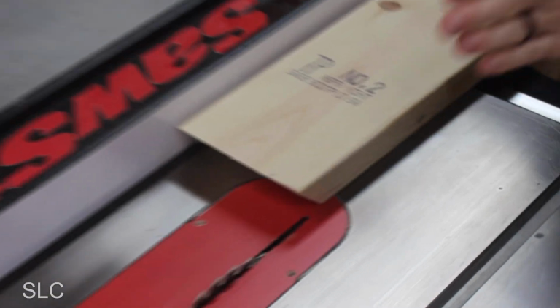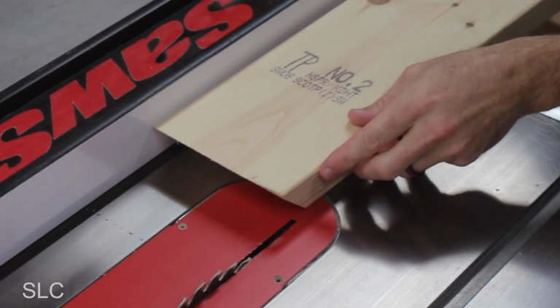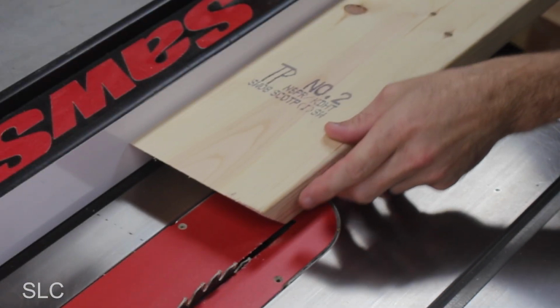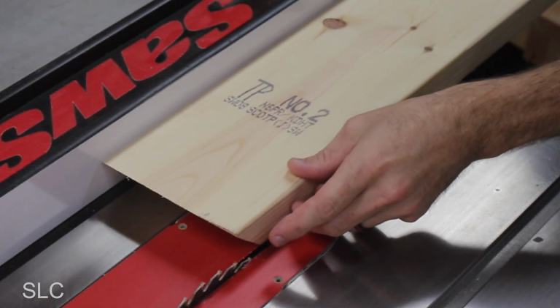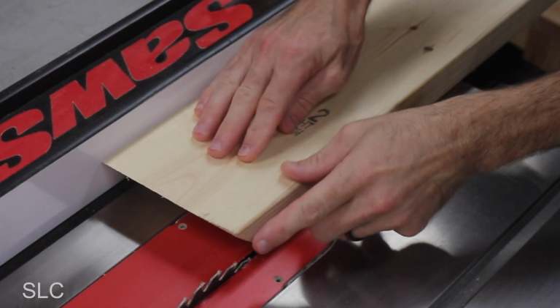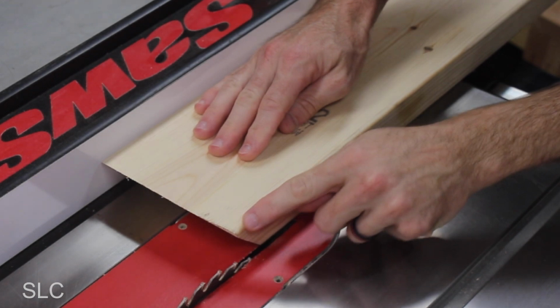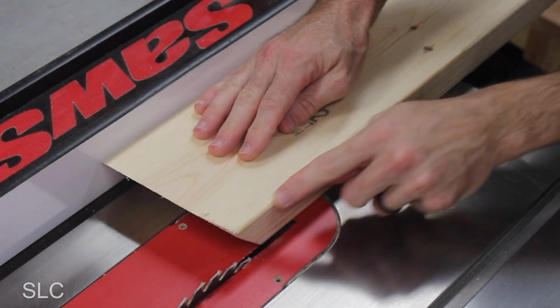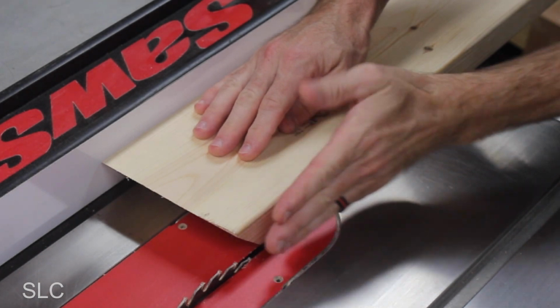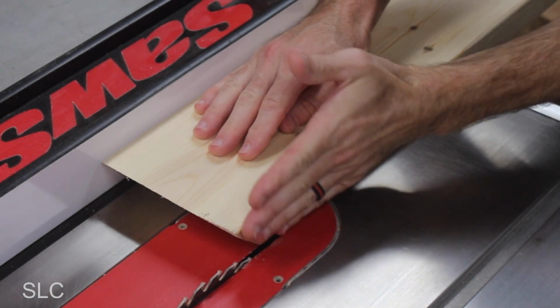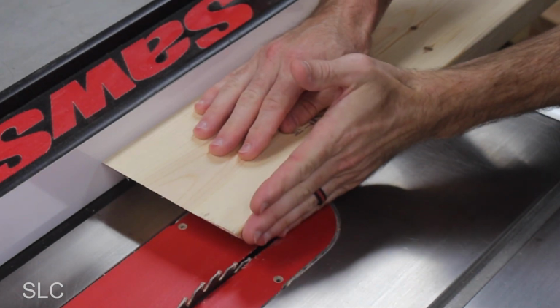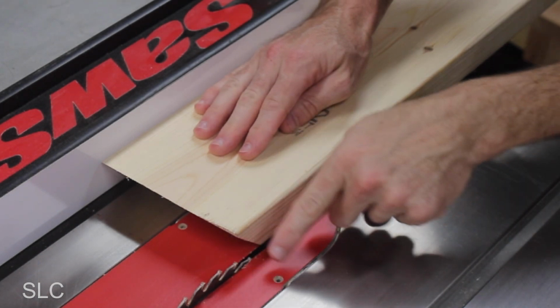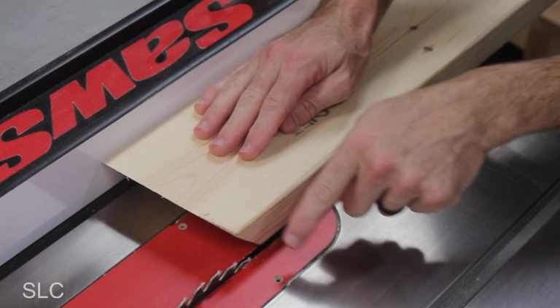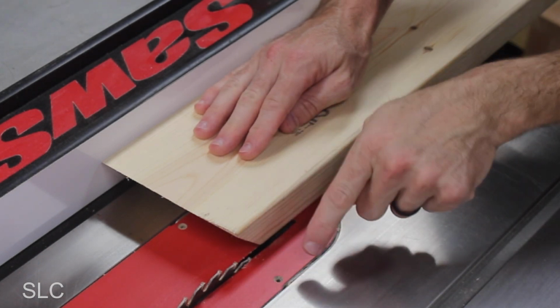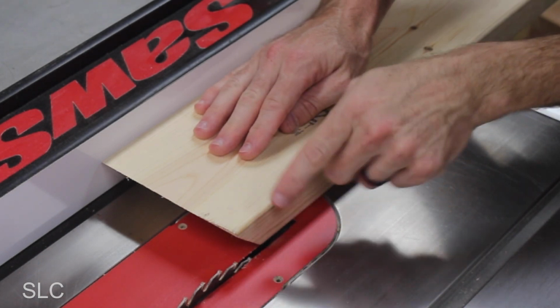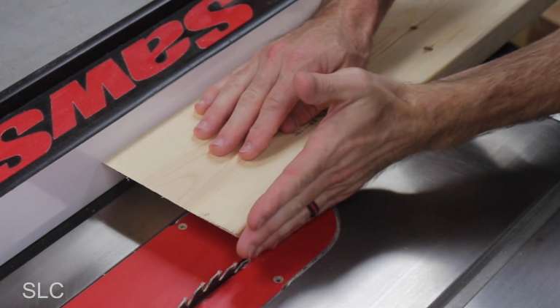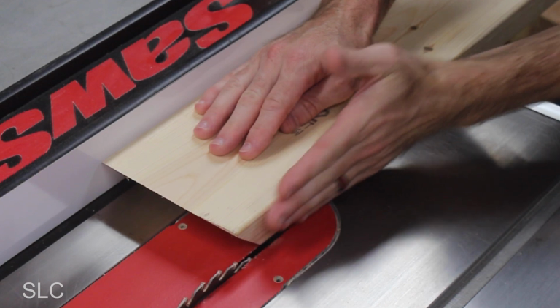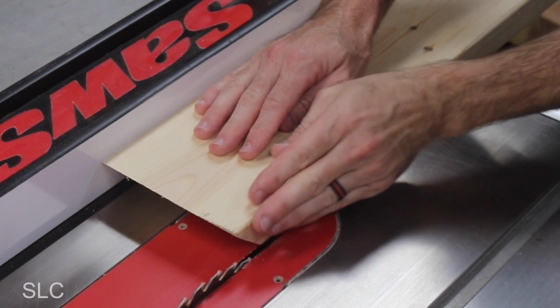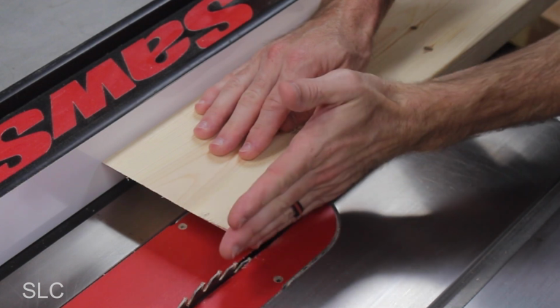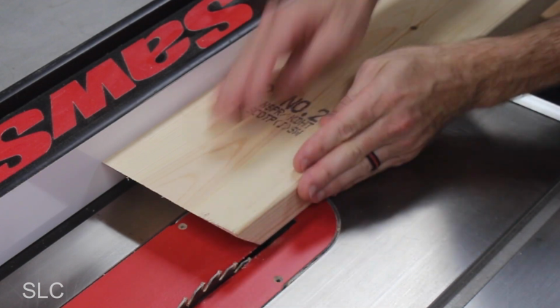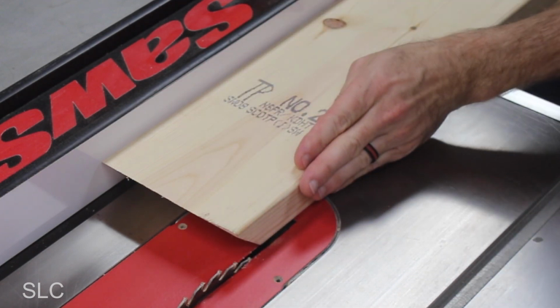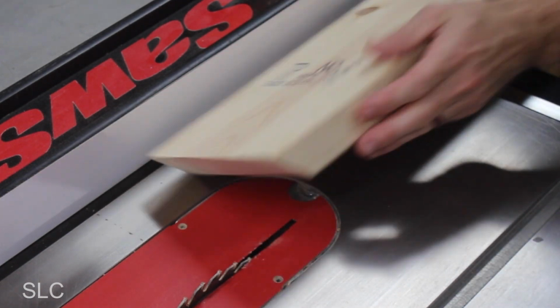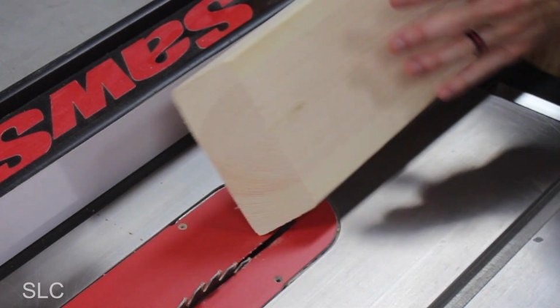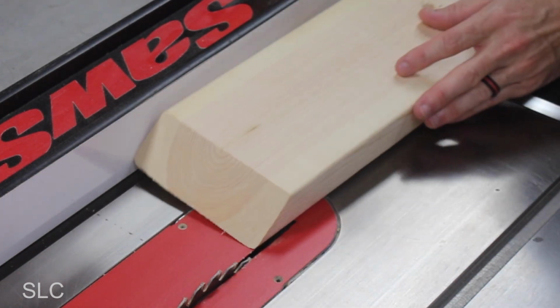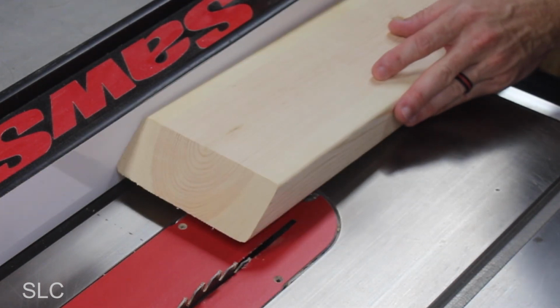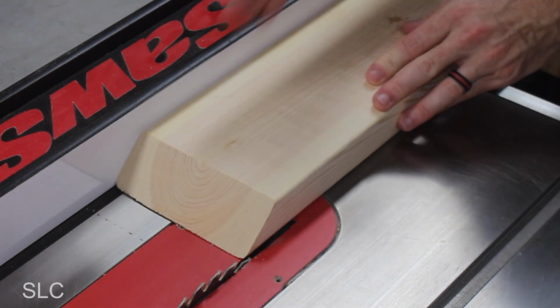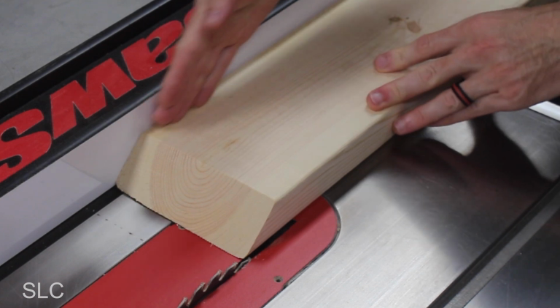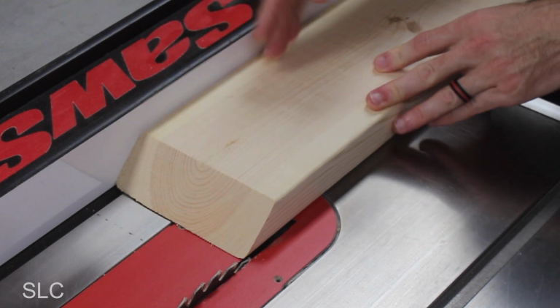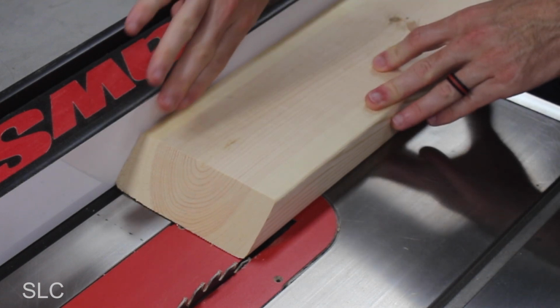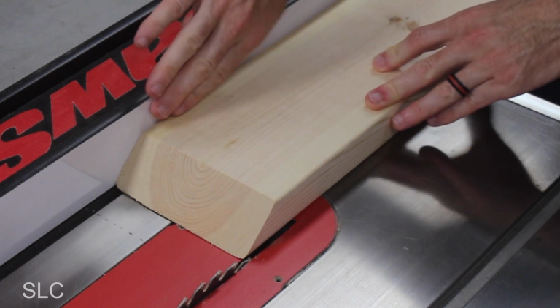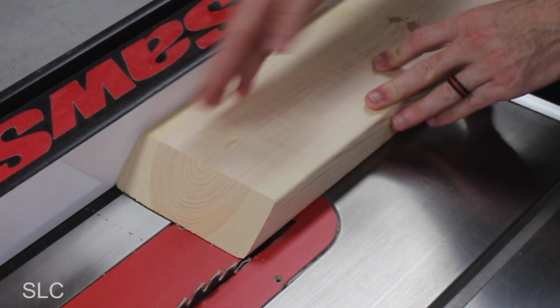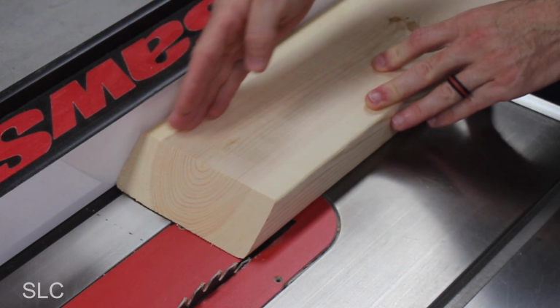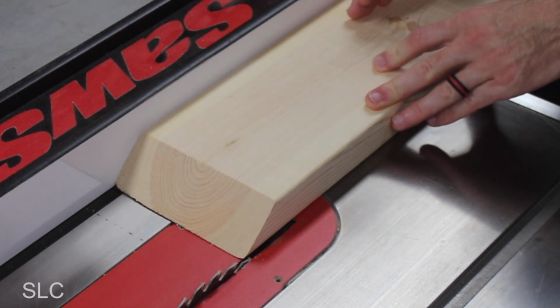For my first cut I'm actually going to trim off about an eighth of an inch off the side of this board, because this board can be a little uneven going down the side. Once I make that cut I can flip it over, knowing that I have a nice straight edge to use against the fence to make all those cuts.